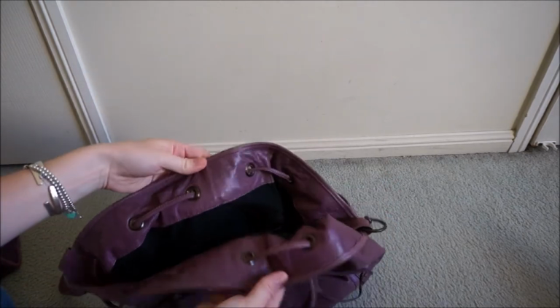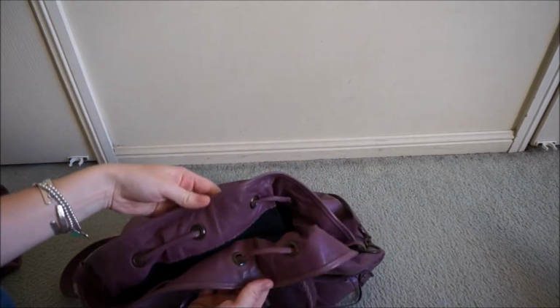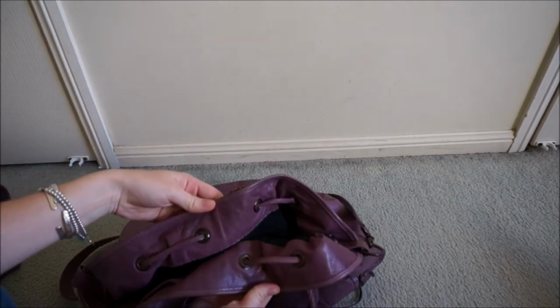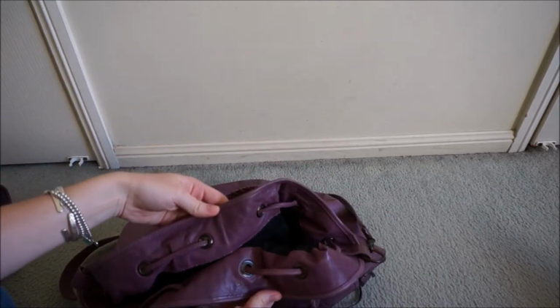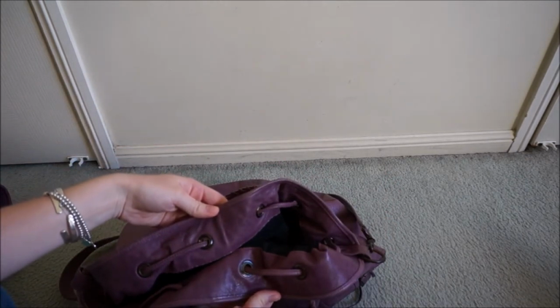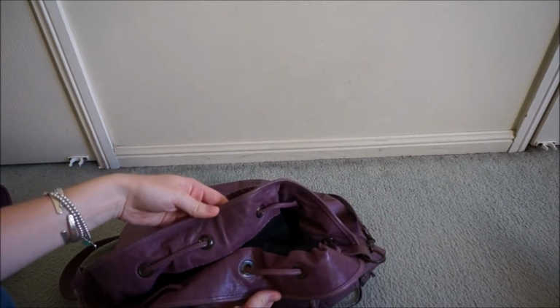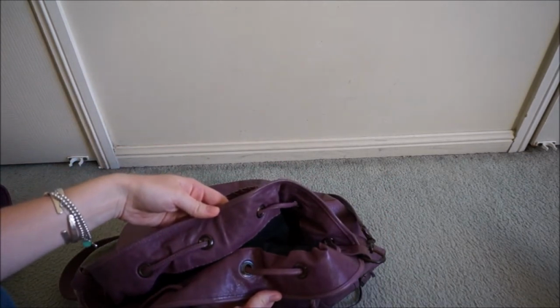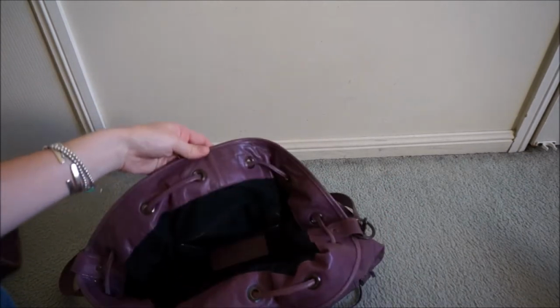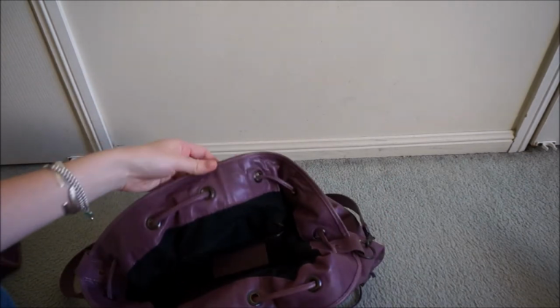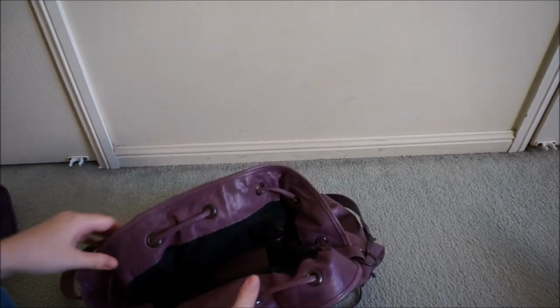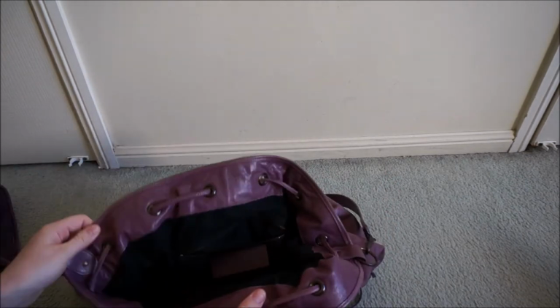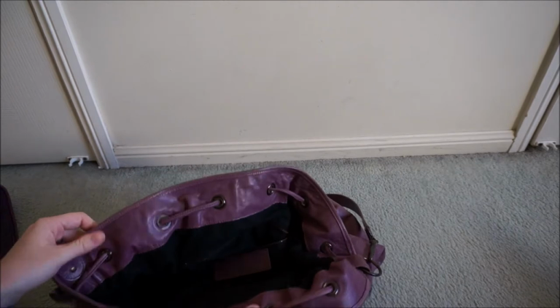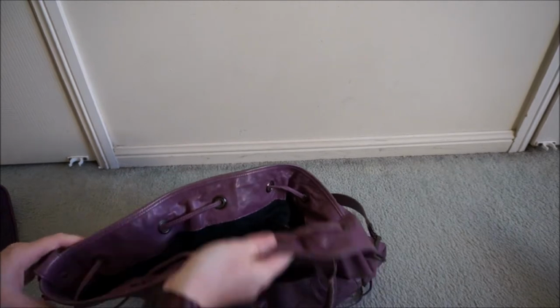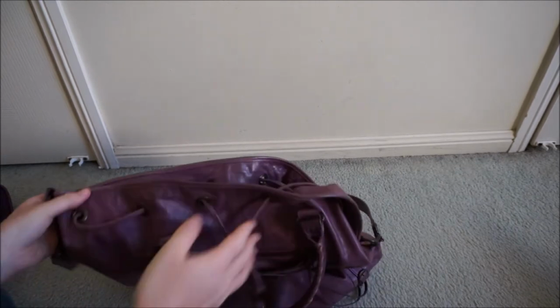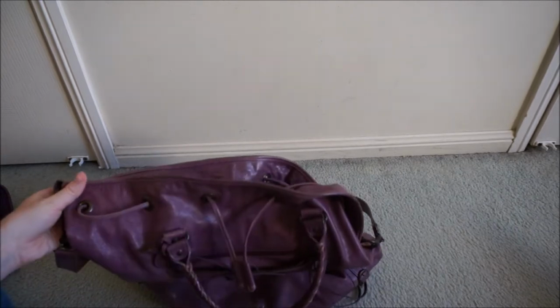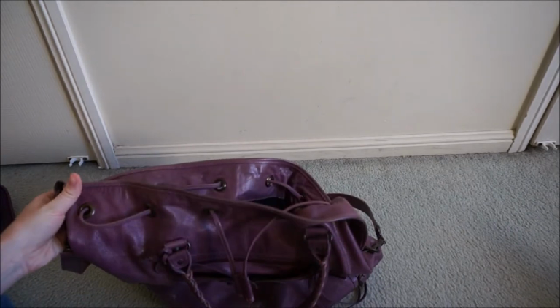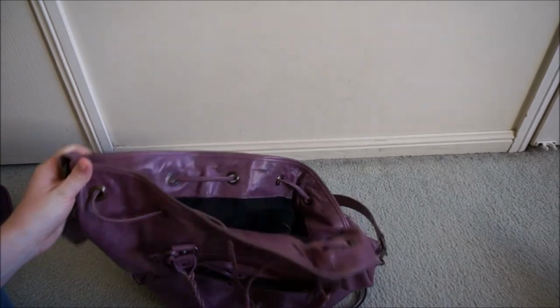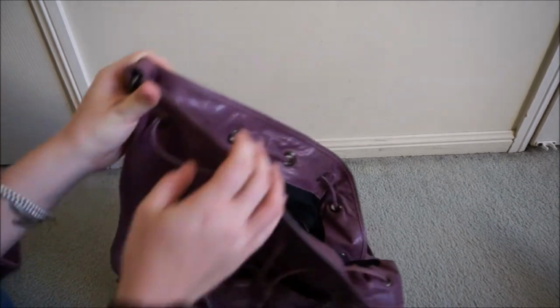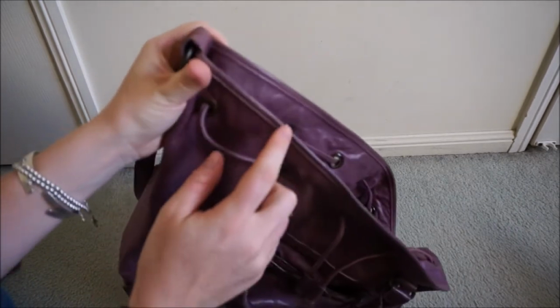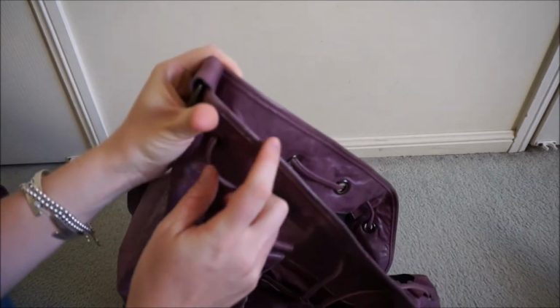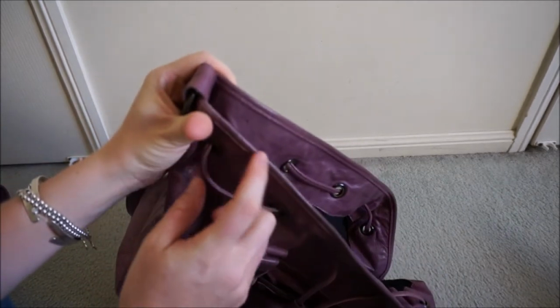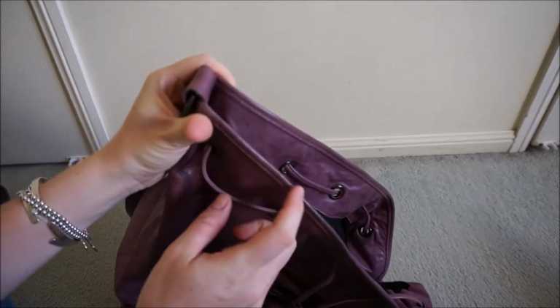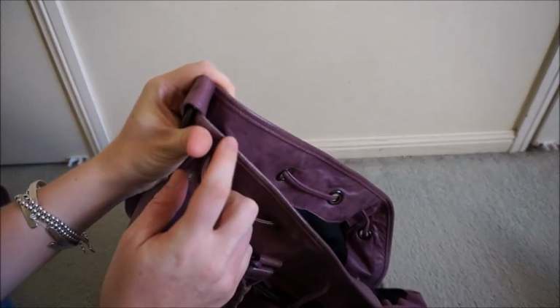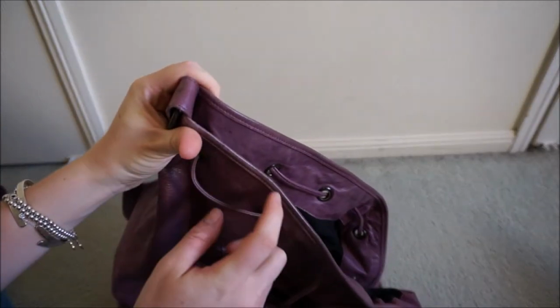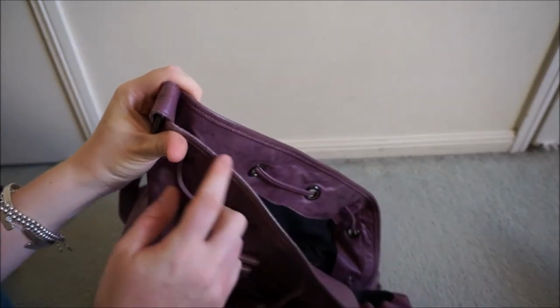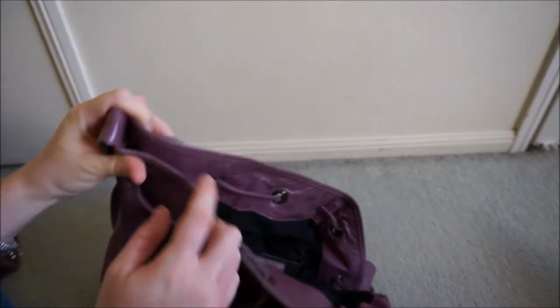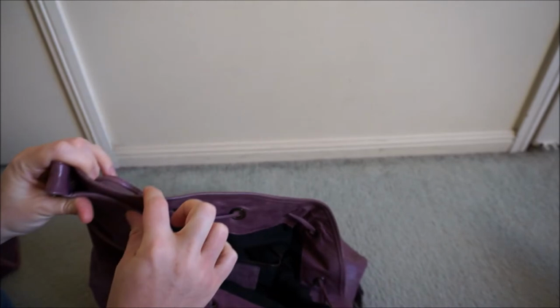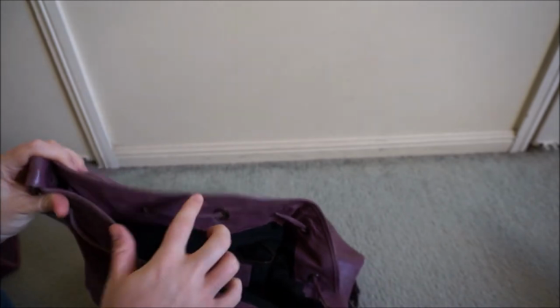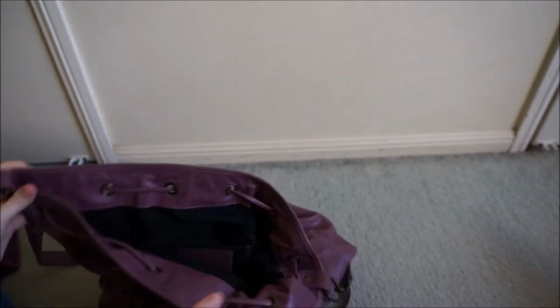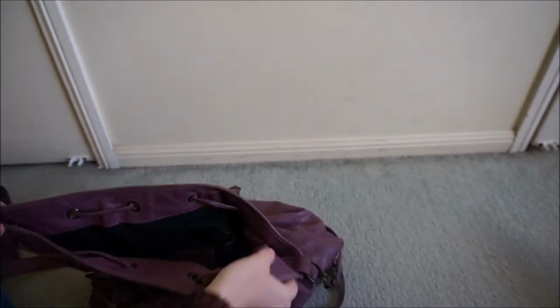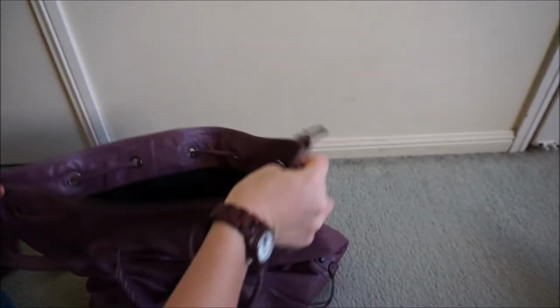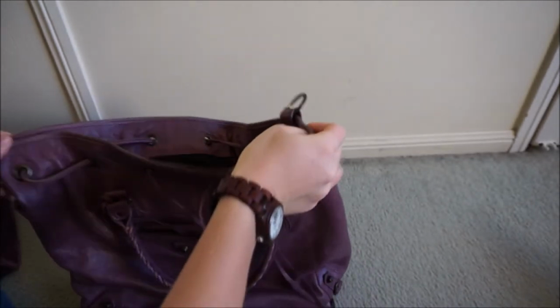Inside you can see as well, the colour is pretty much standard and the same. There's really no colour fading with this at all. You do have a little bit of wear showing up just along the edges of the bag here.